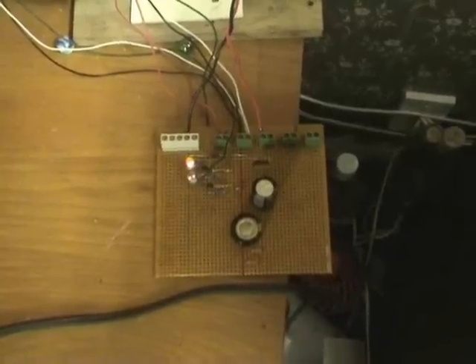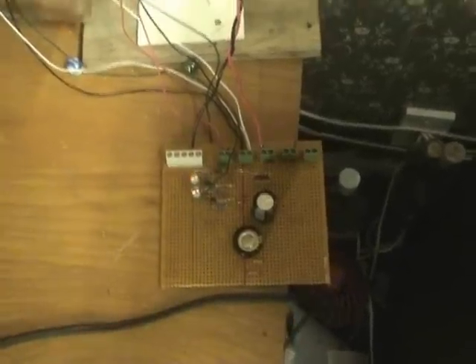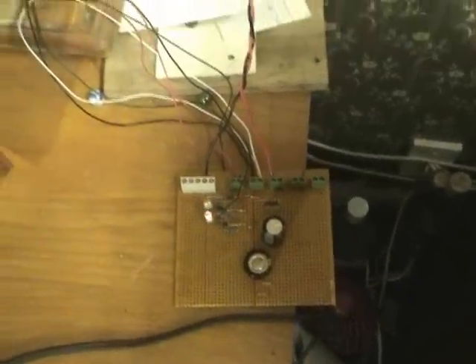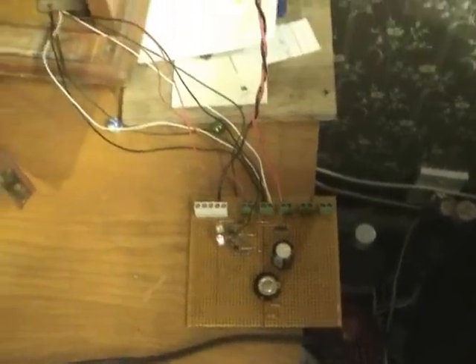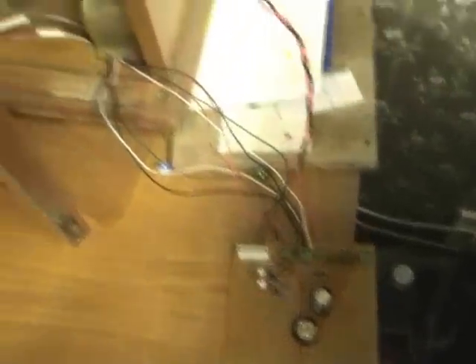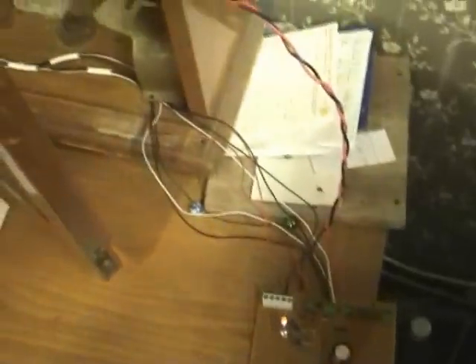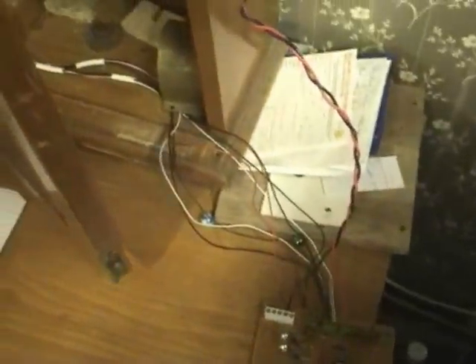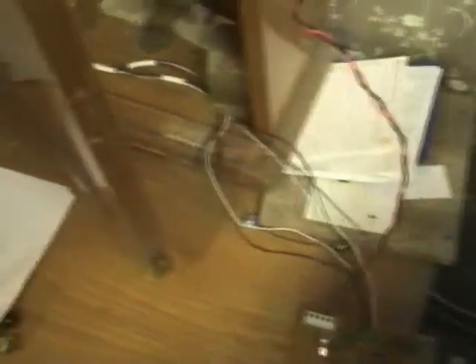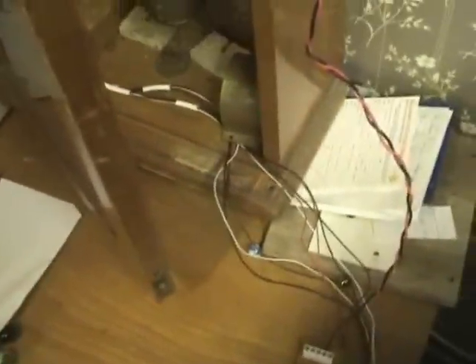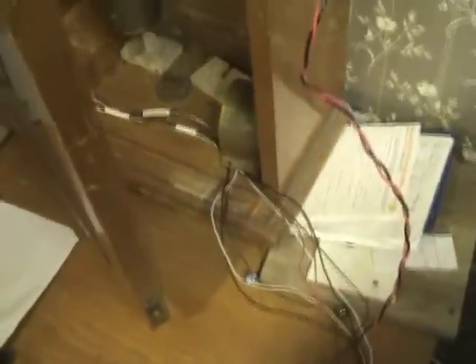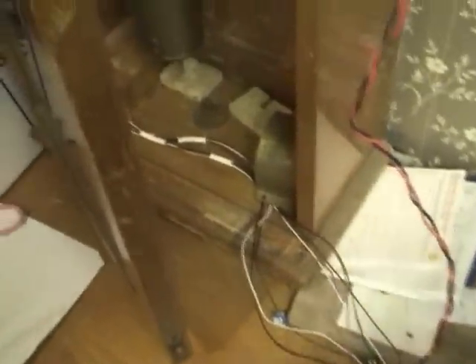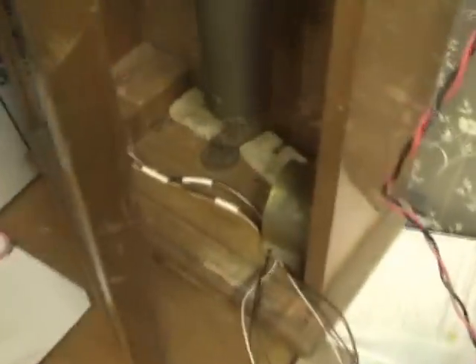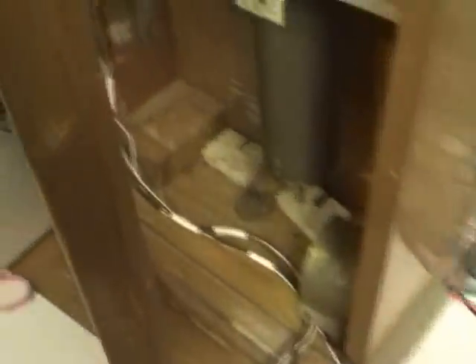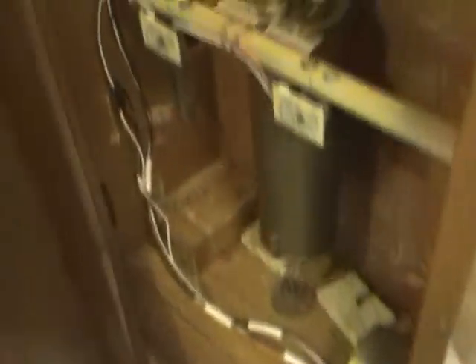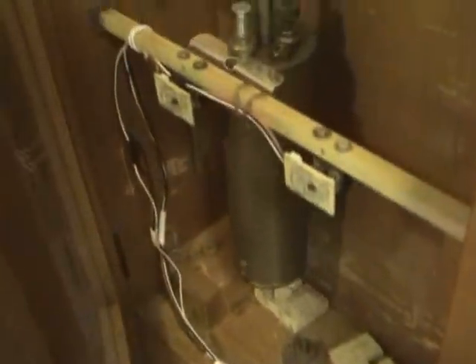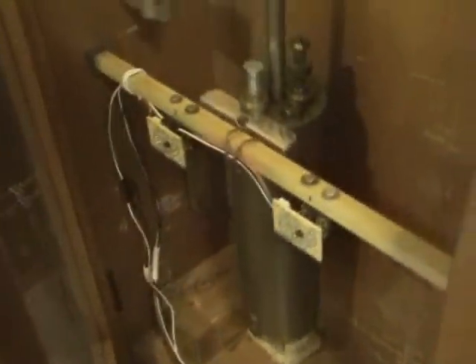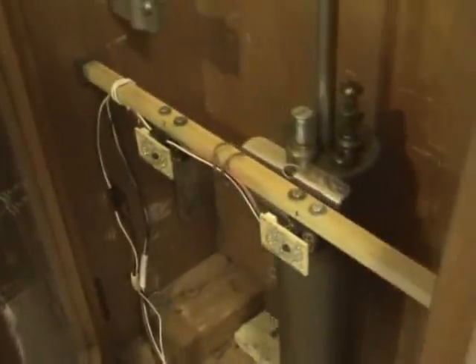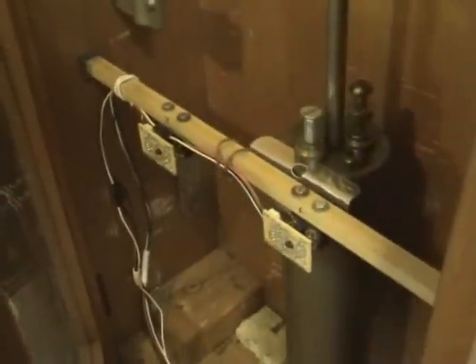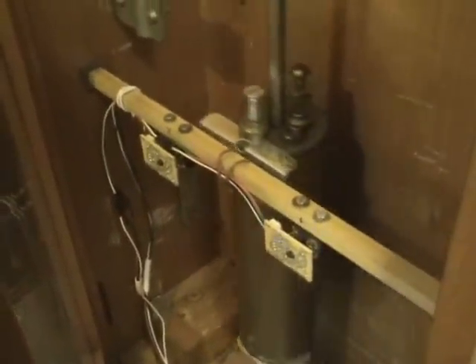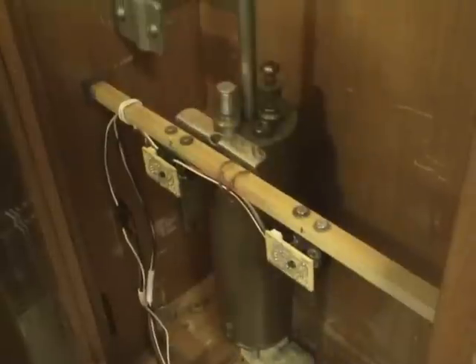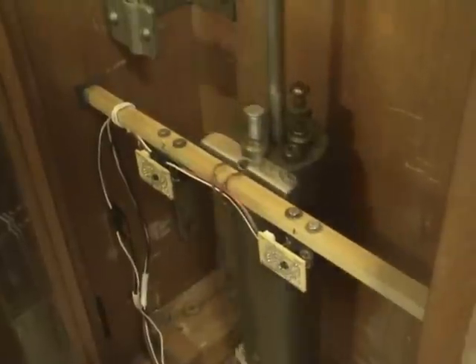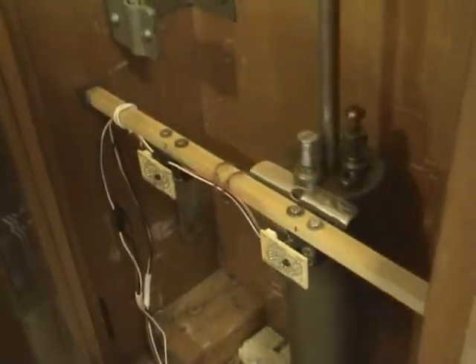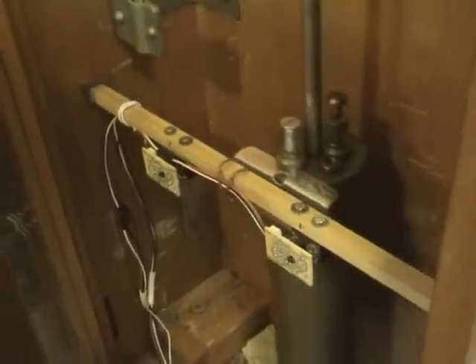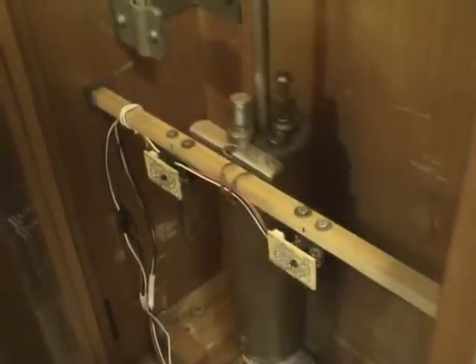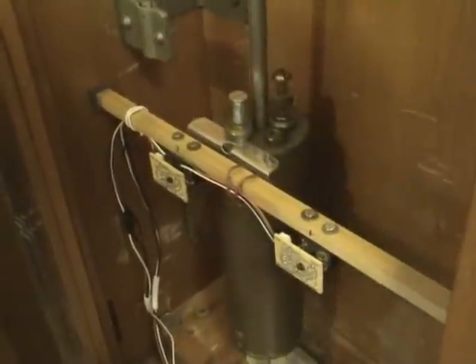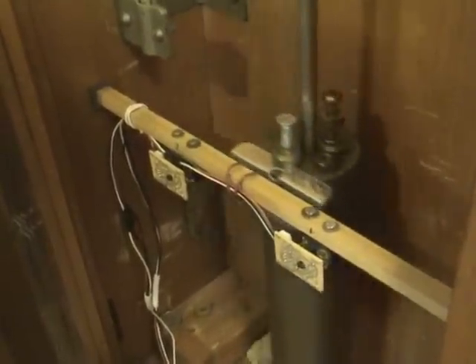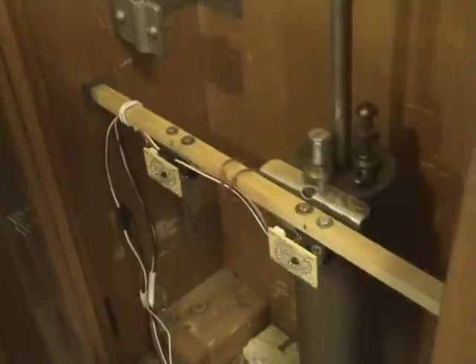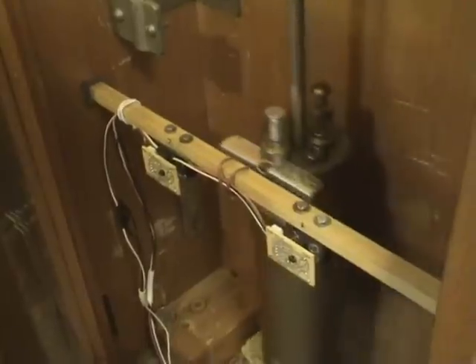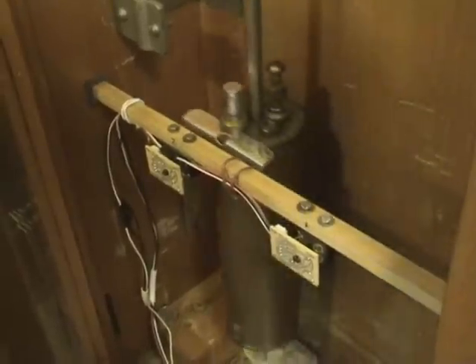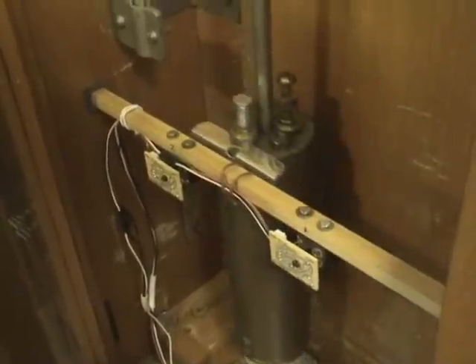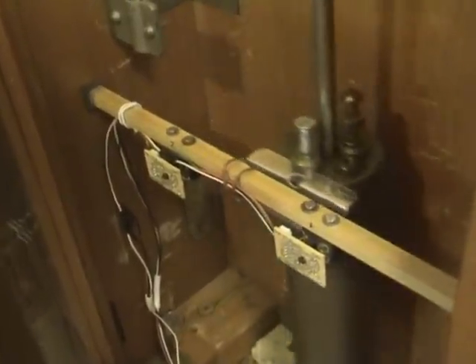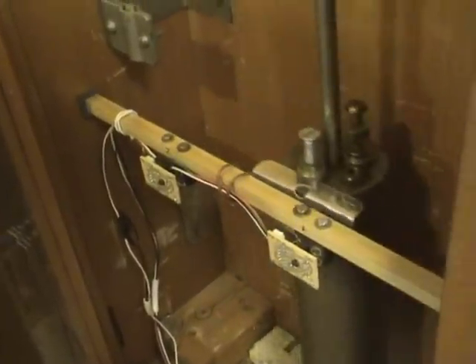Prototype setup: impulse clock with two LEDs and two opto couplers, which are set to scan the one-second weight of the pendulum at either stationary position.